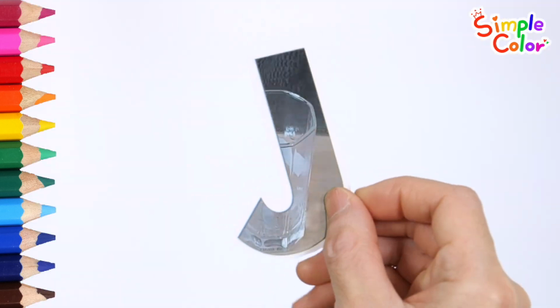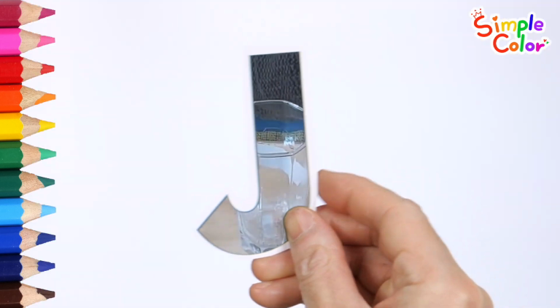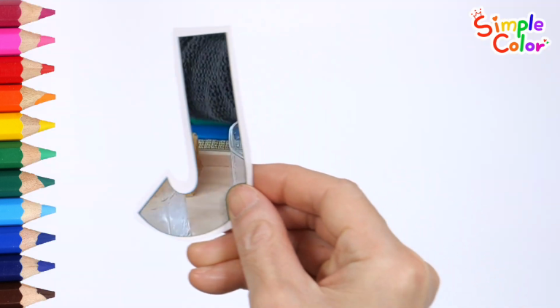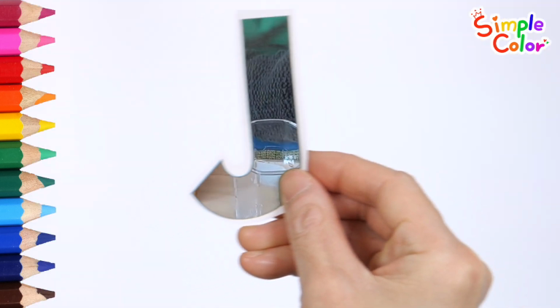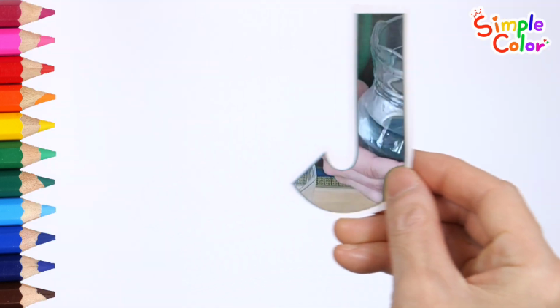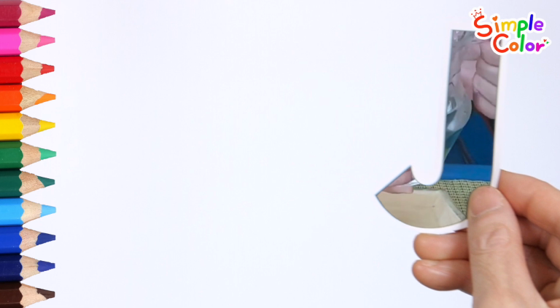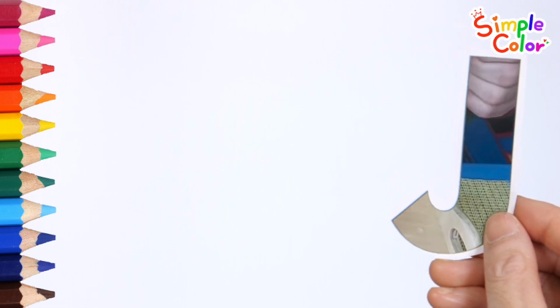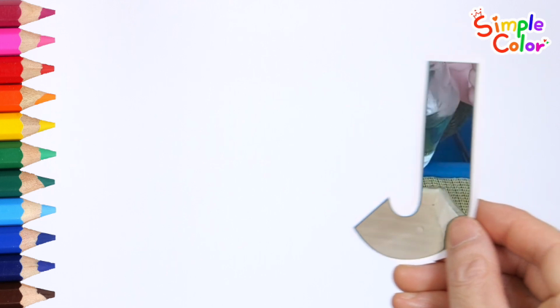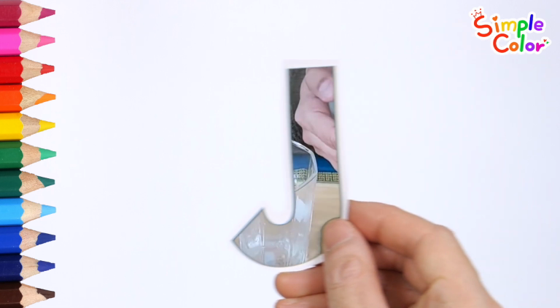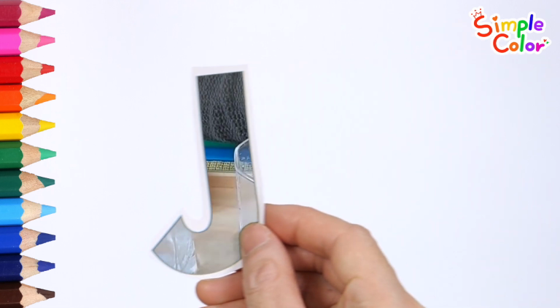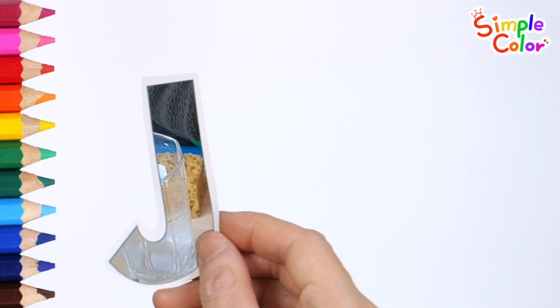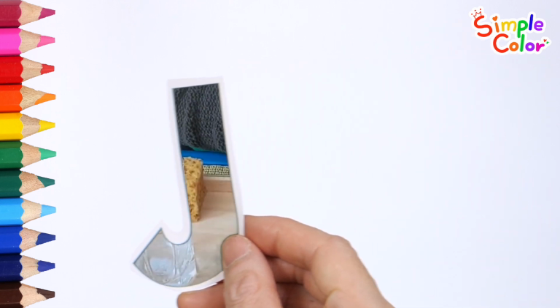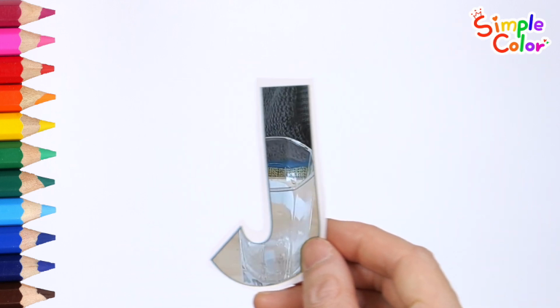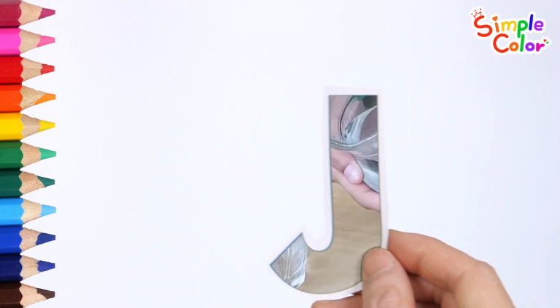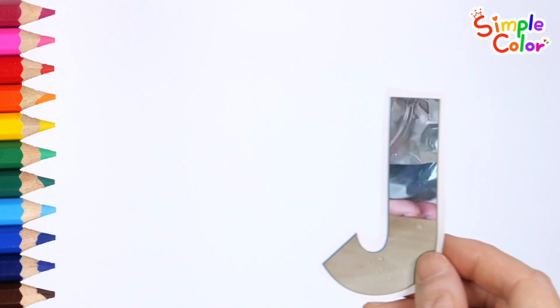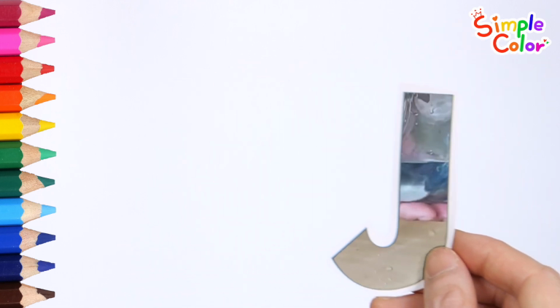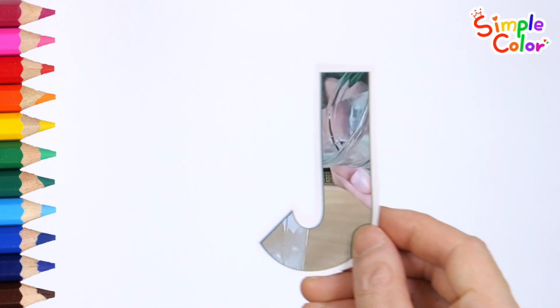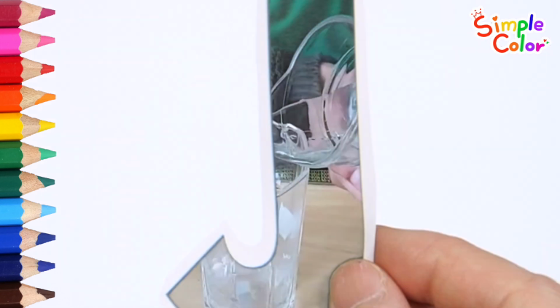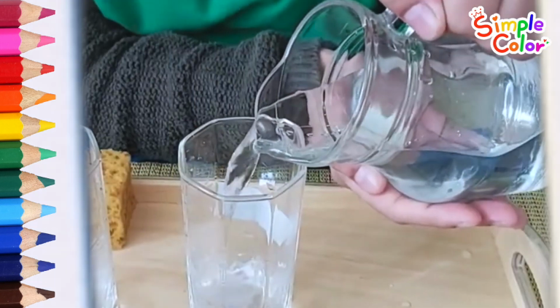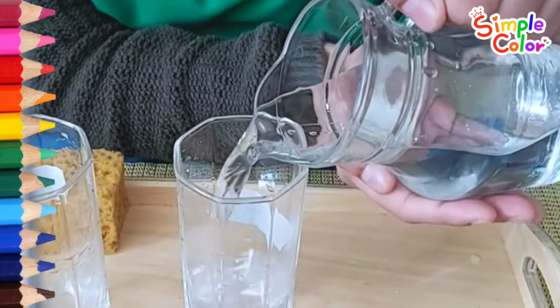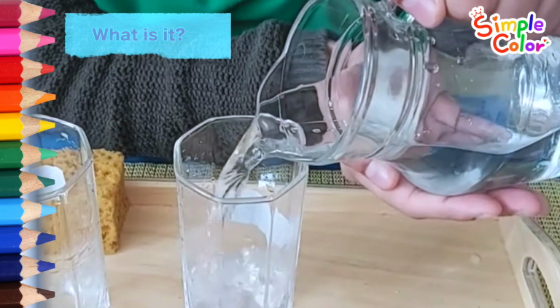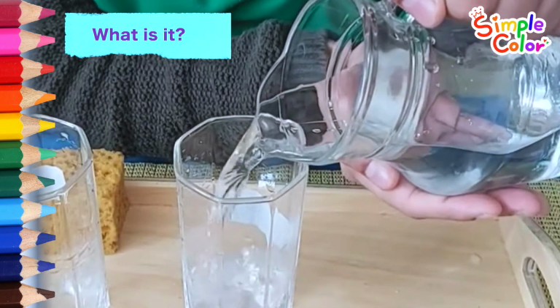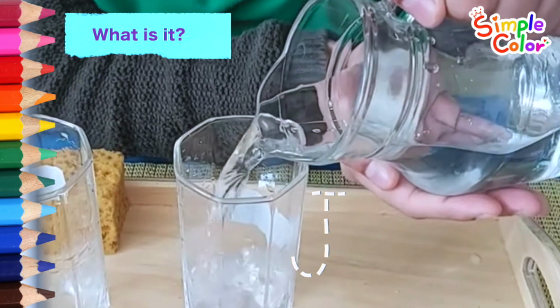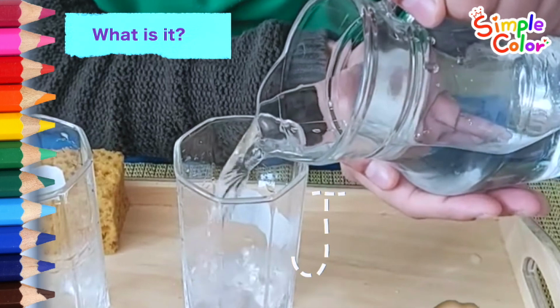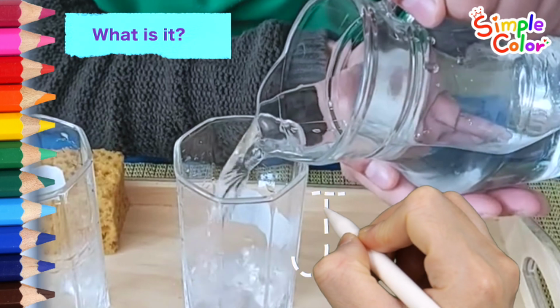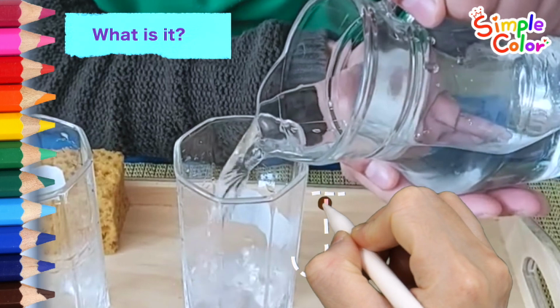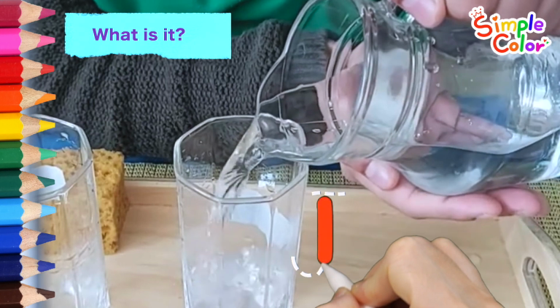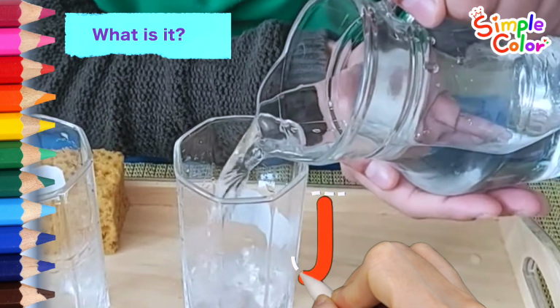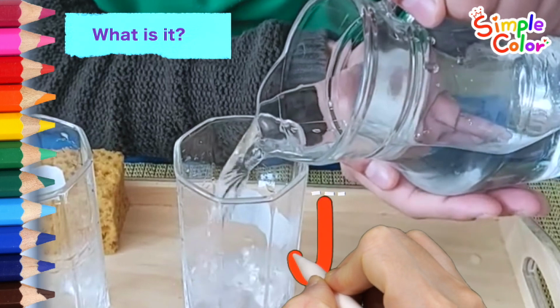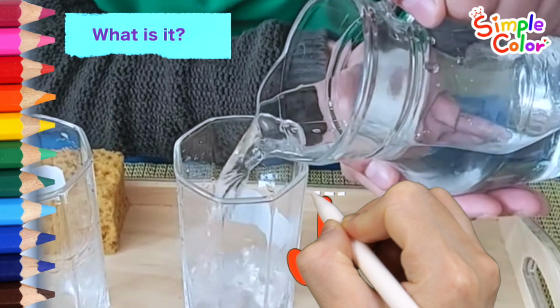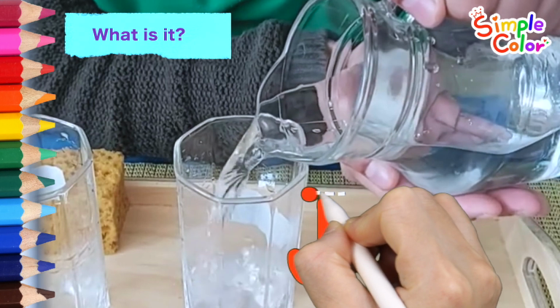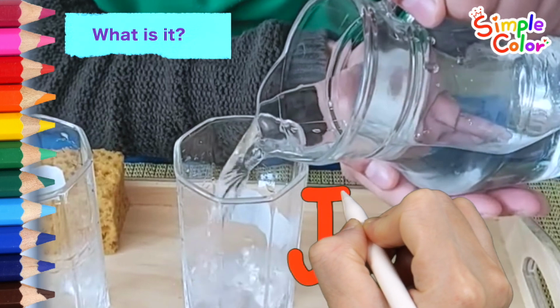What do you see behind the alphabet? What is it? It is a jug! Pour water into a cup with a jug!